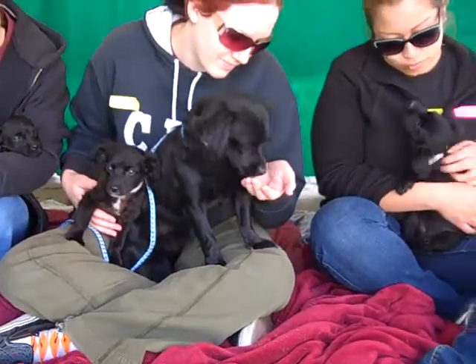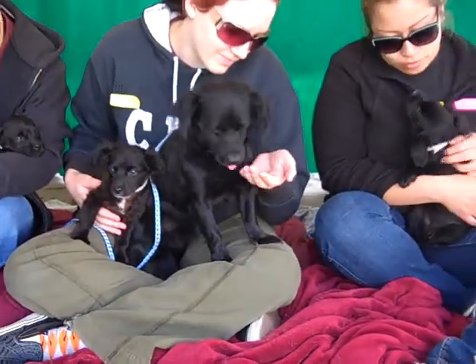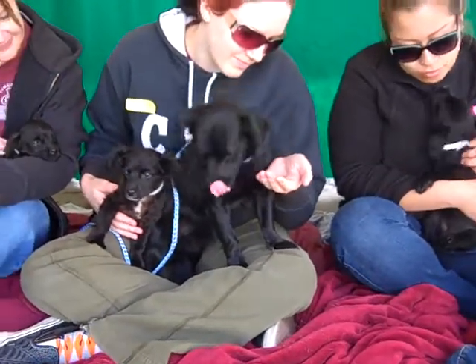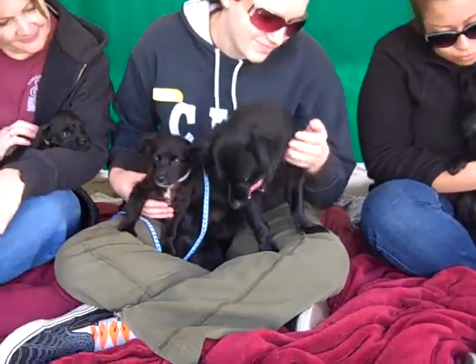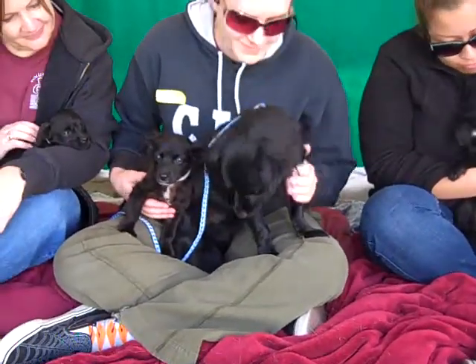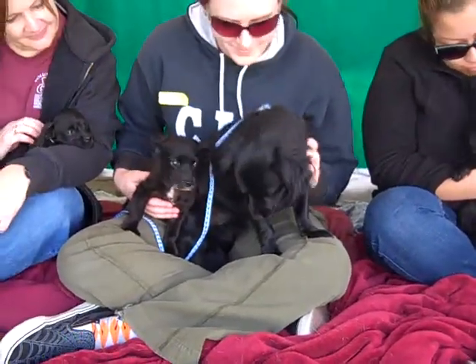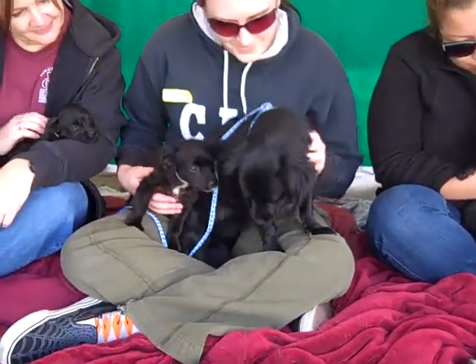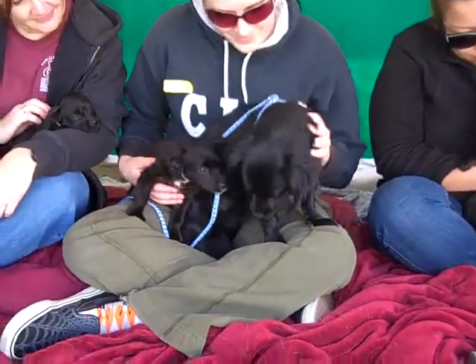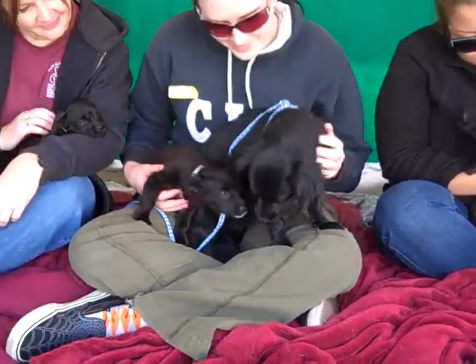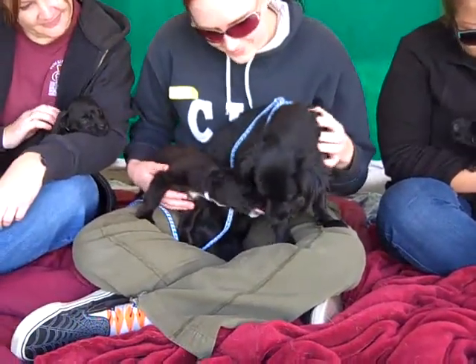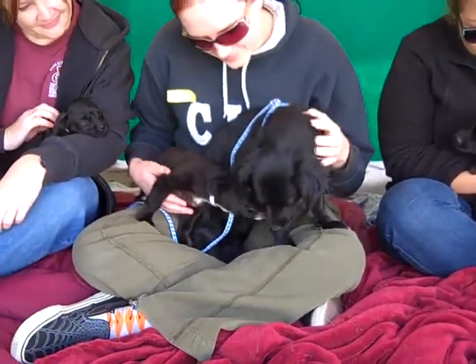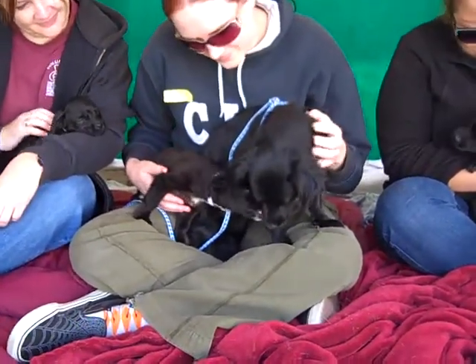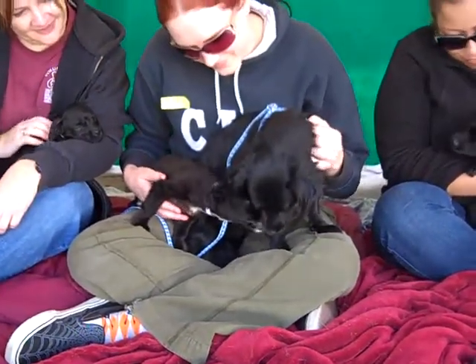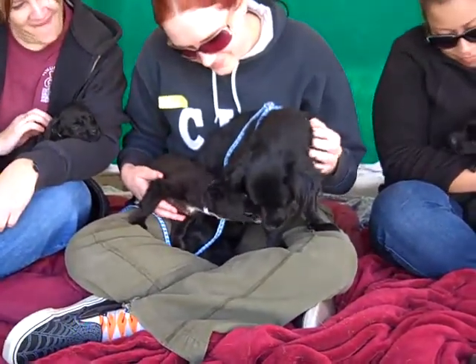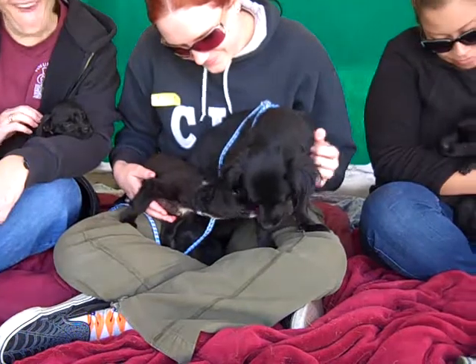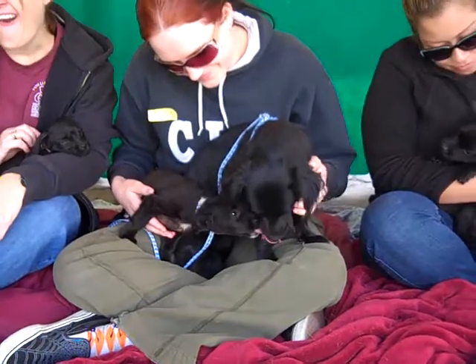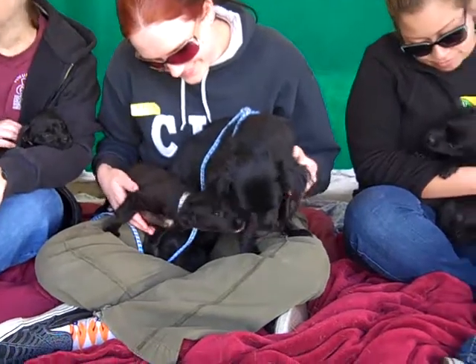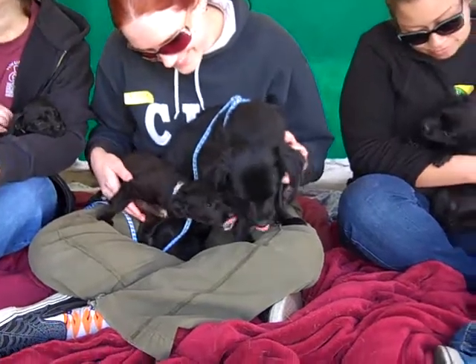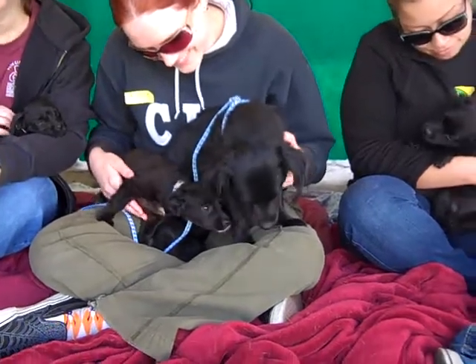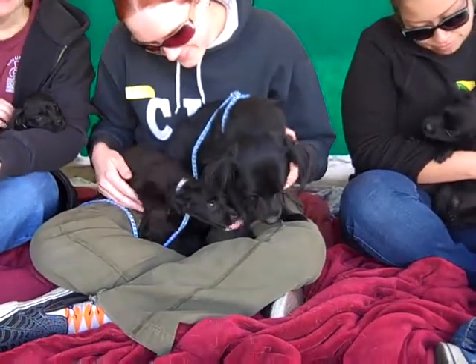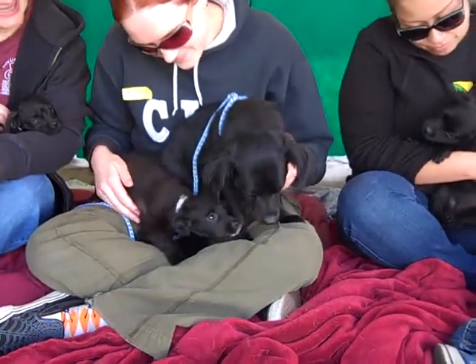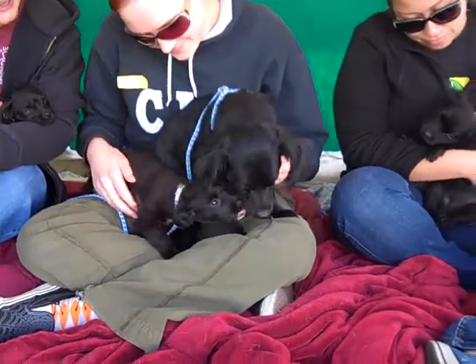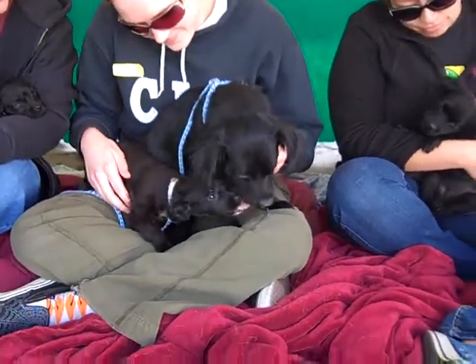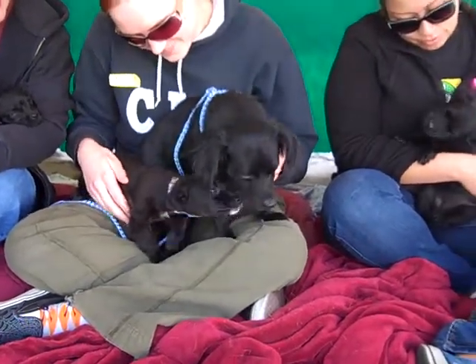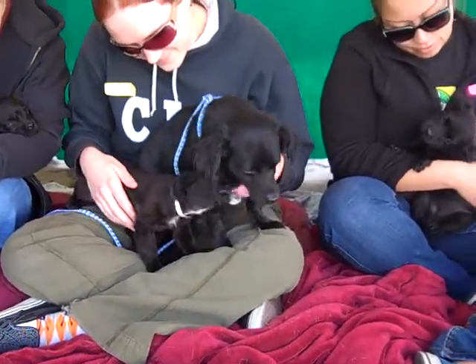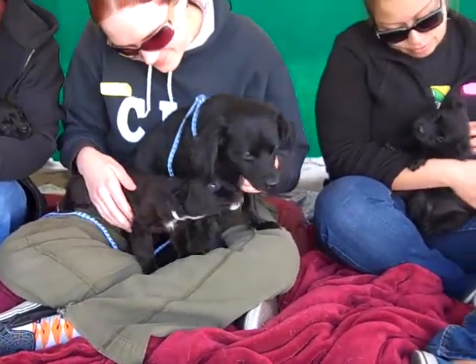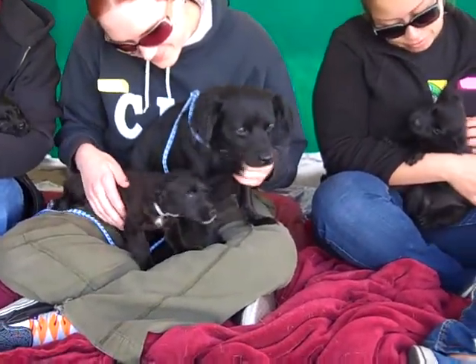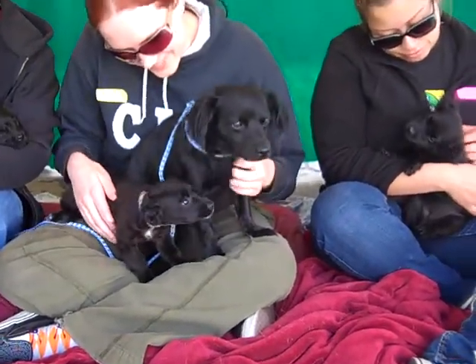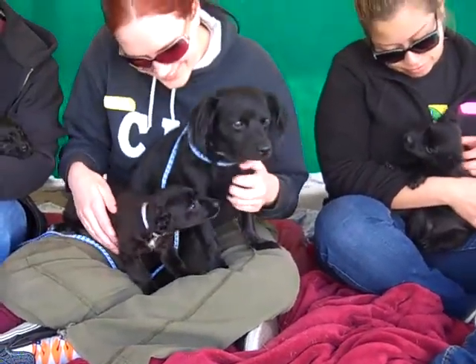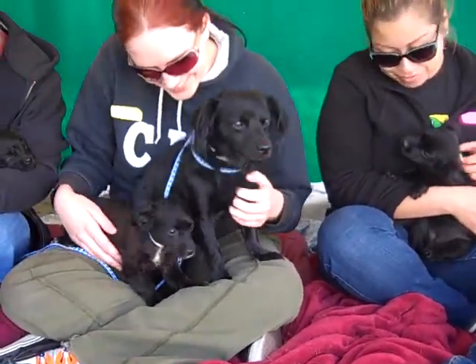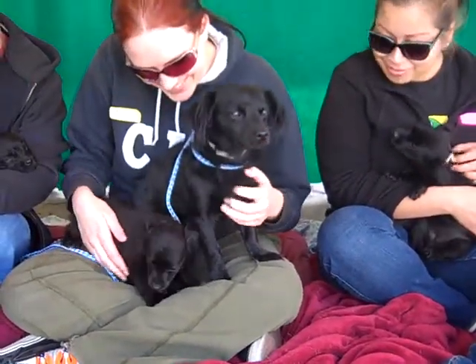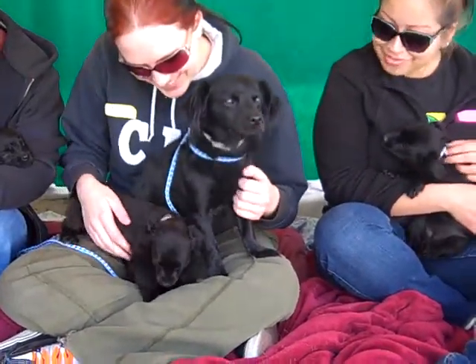He really prefers to be carried around right now, but warms up quickly. Medium energy level, and just a really handsome, gentle dog.